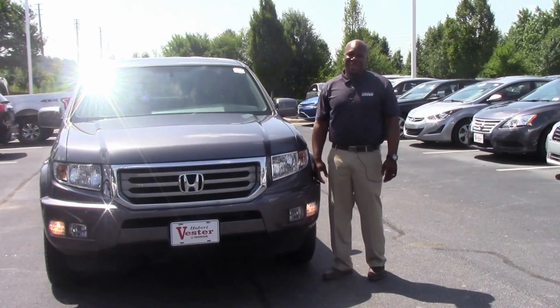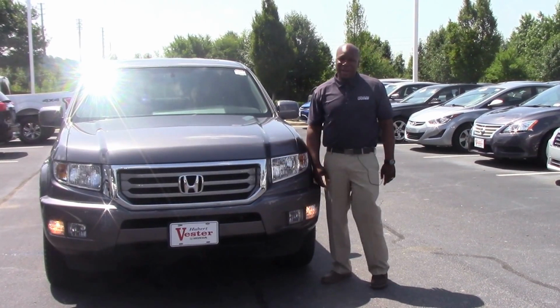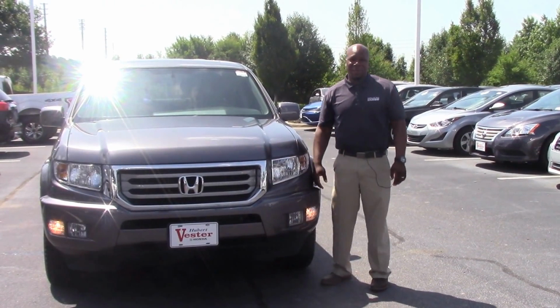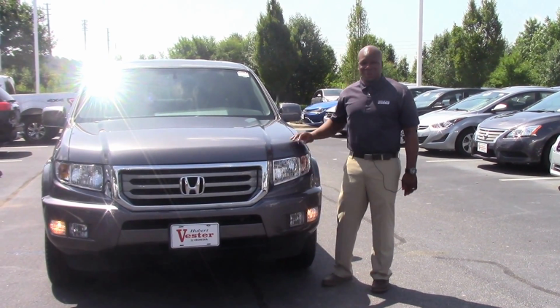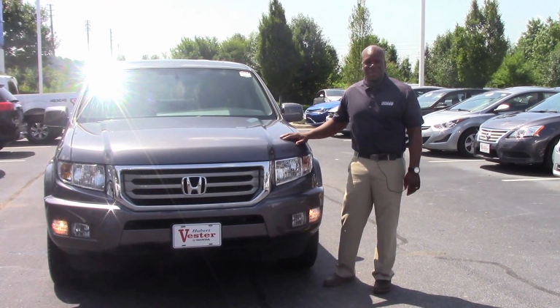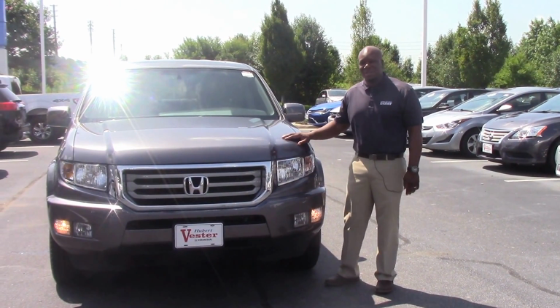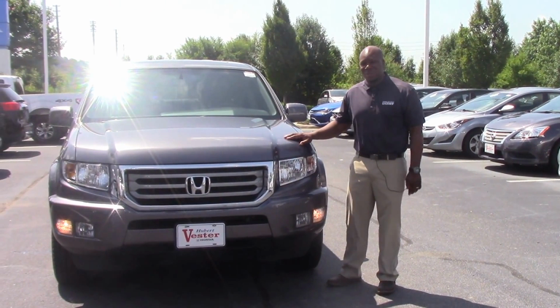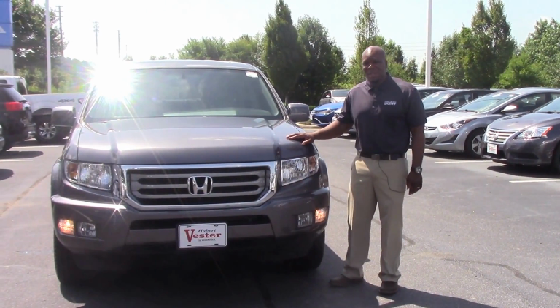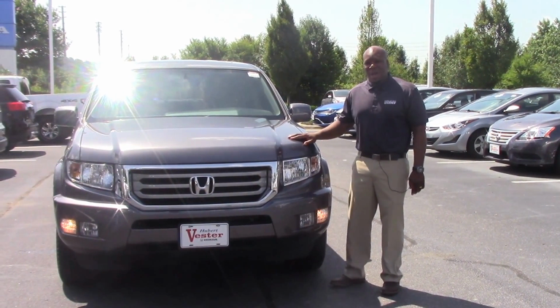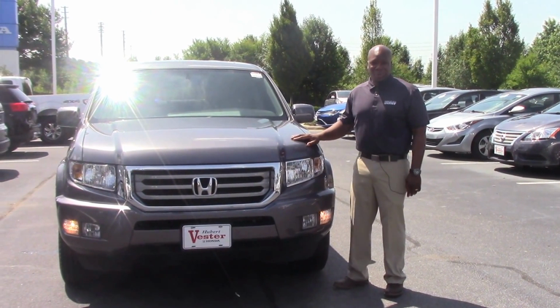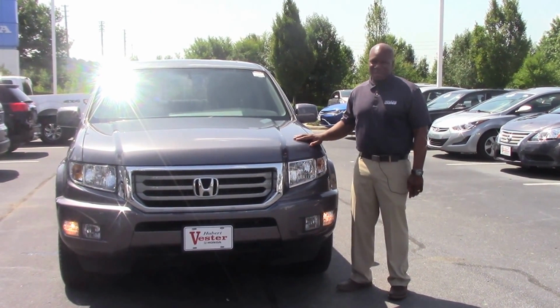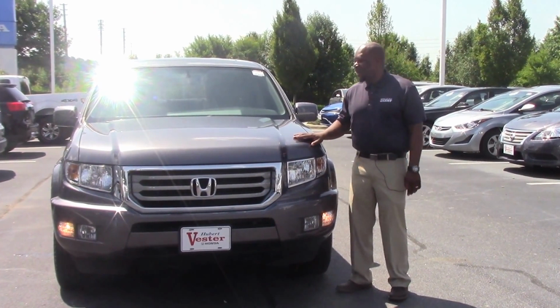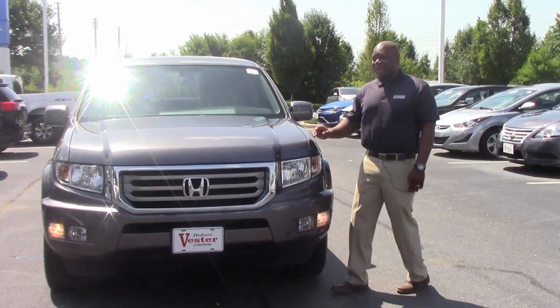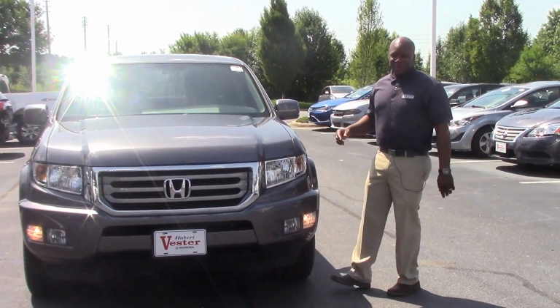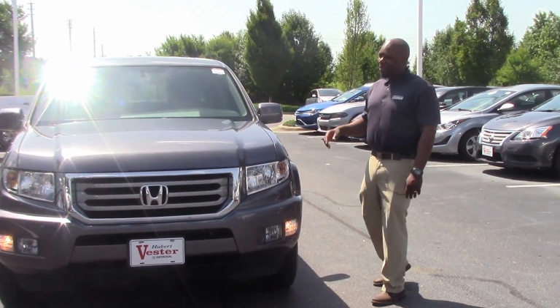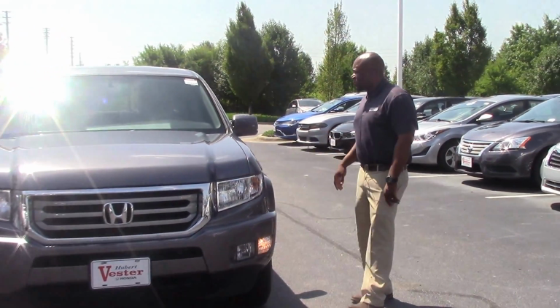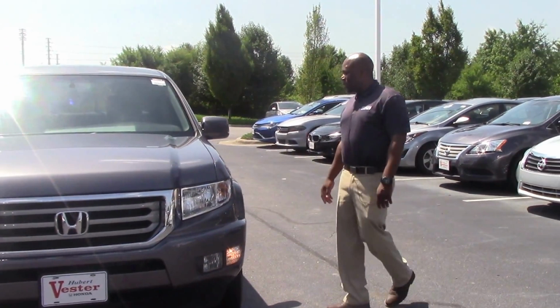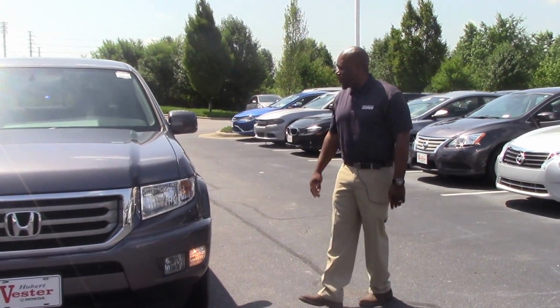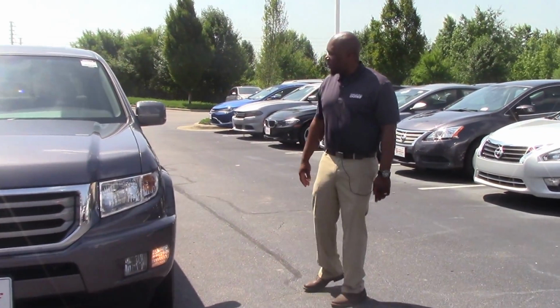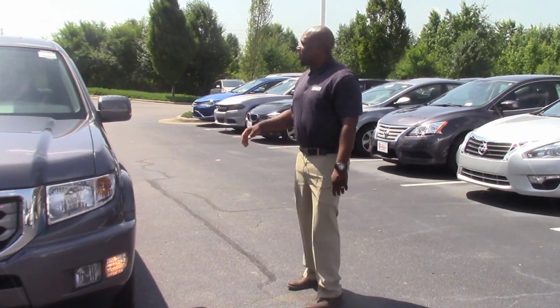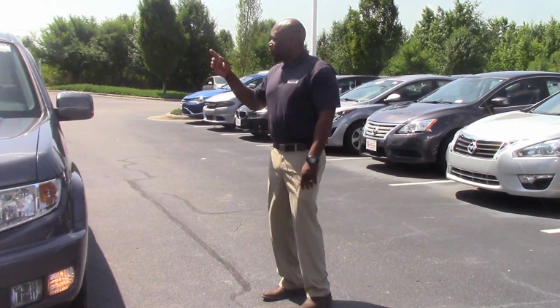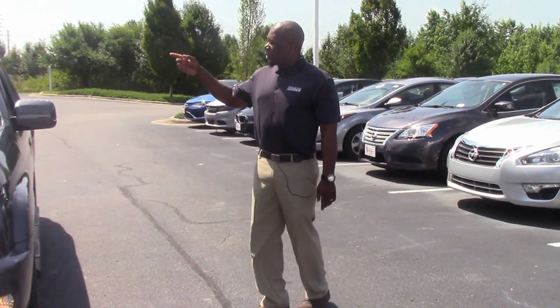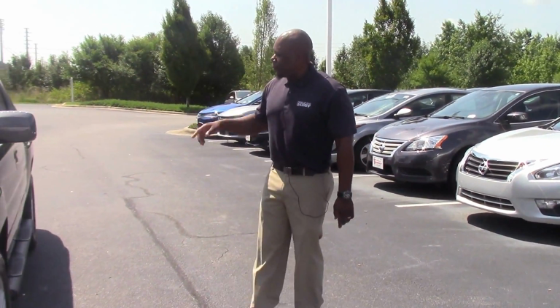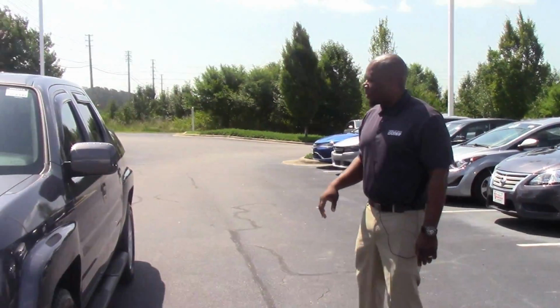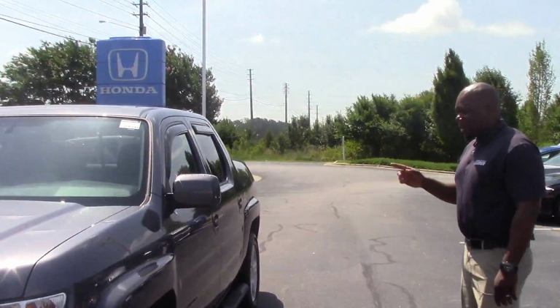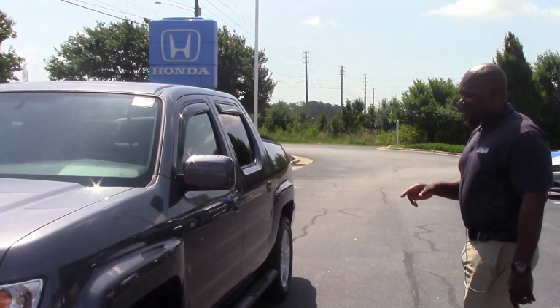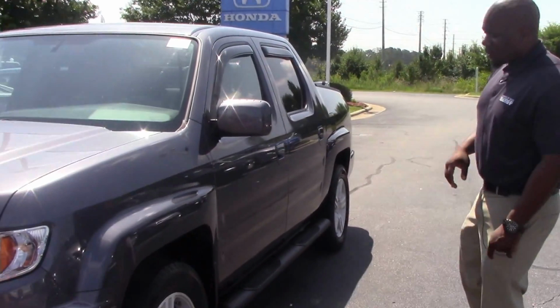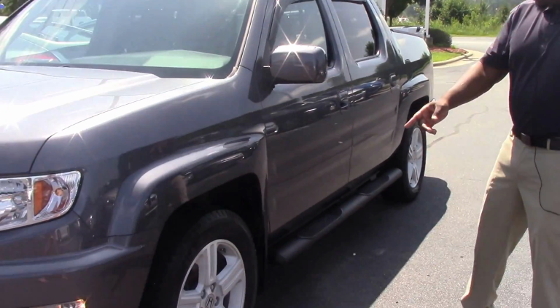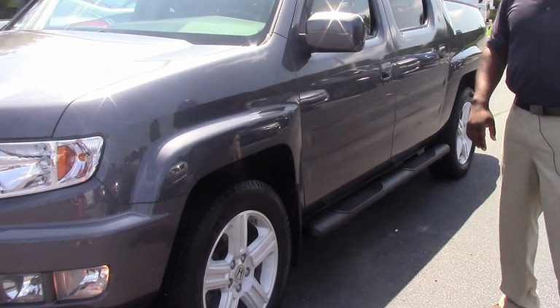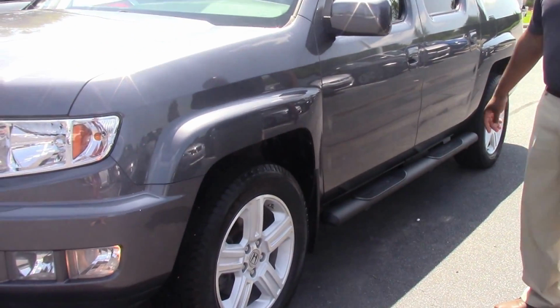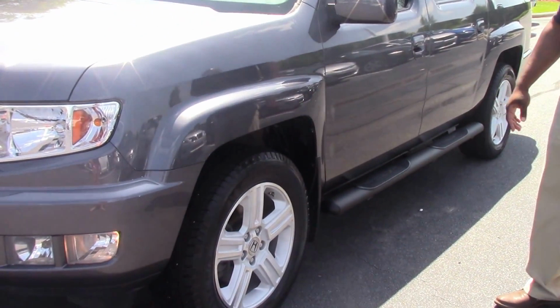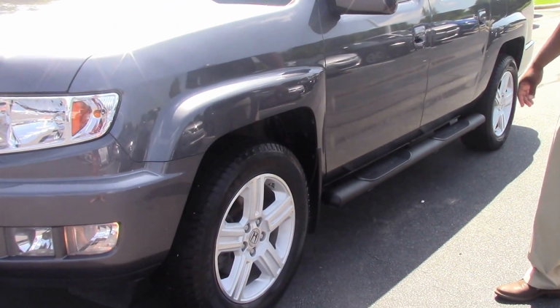I'm Marquise Howard, and I'd like to thank you for your interest in this 2014 Honda Ridgeline. It is the RTL package, so it comes equipped with sunroof, leather, and 18-inch alloy wheels.